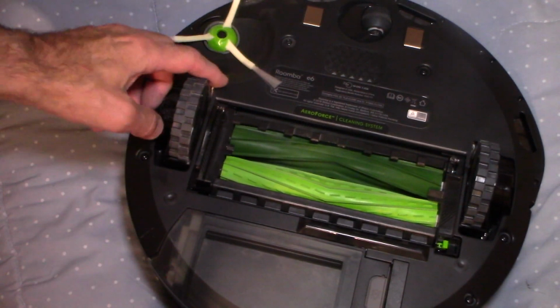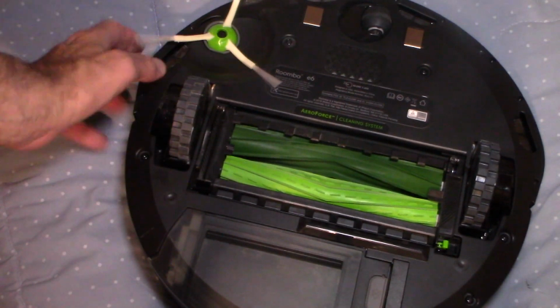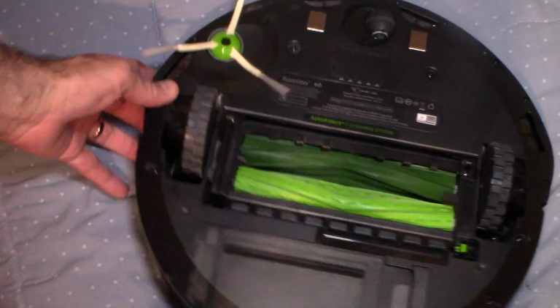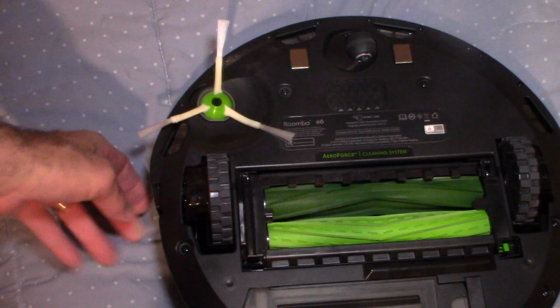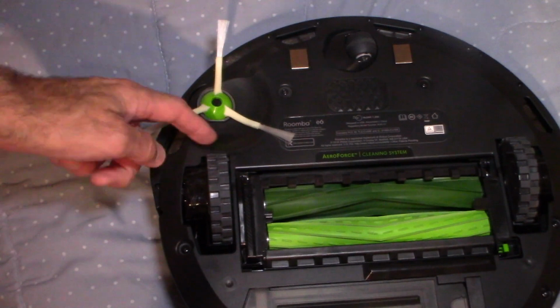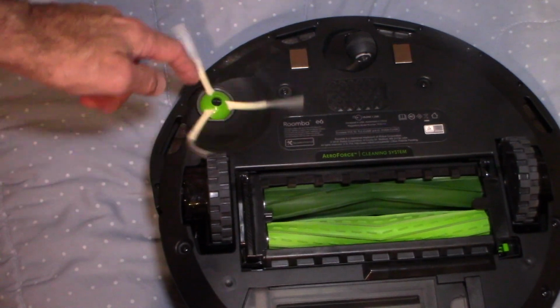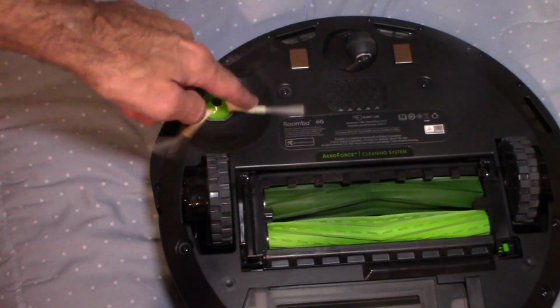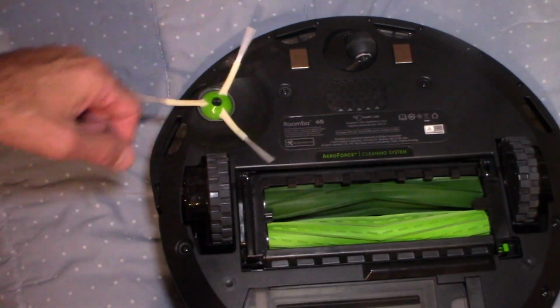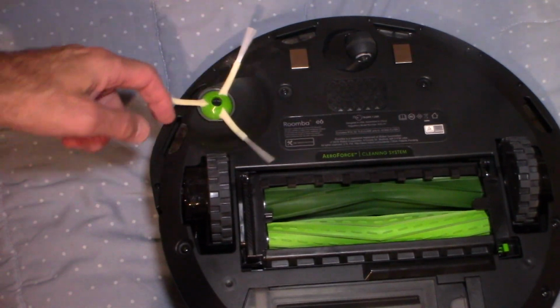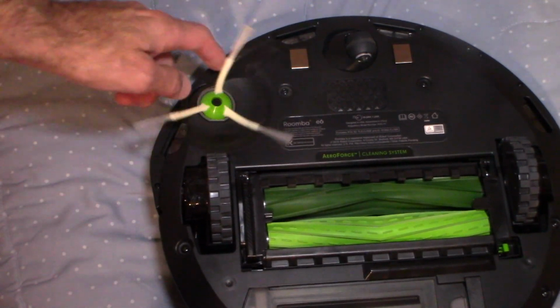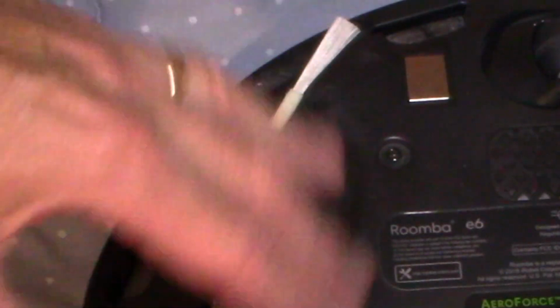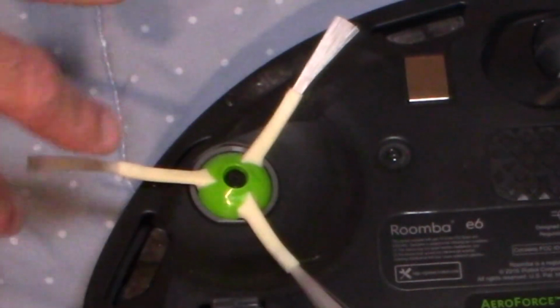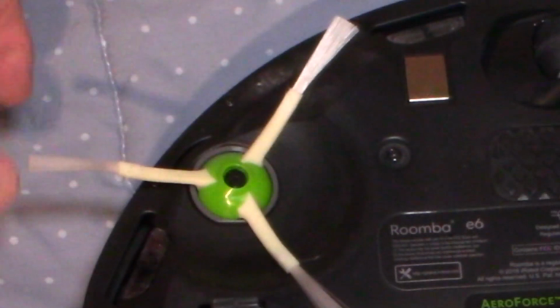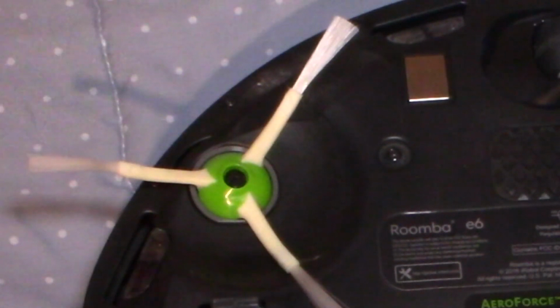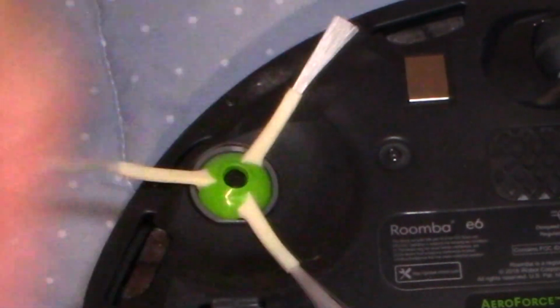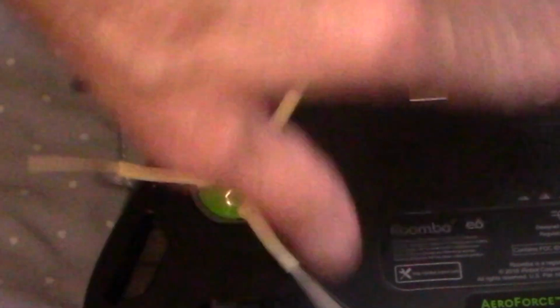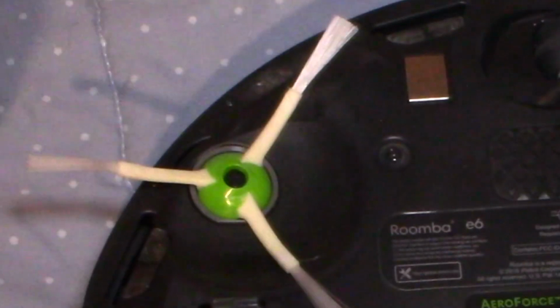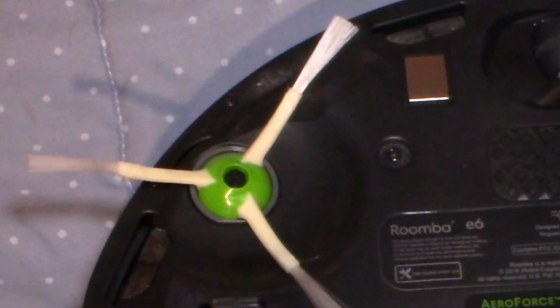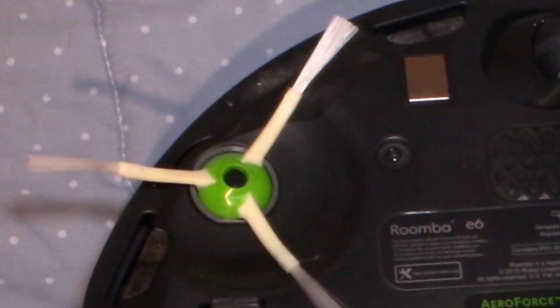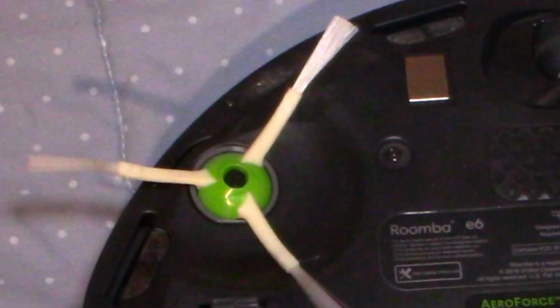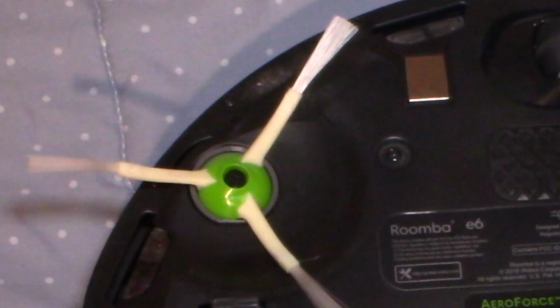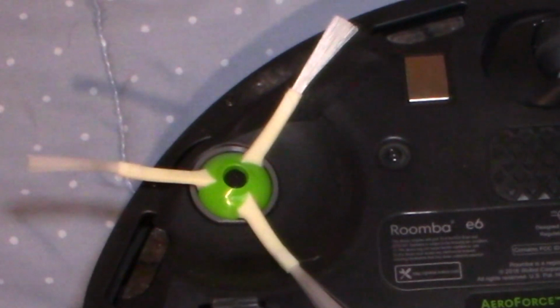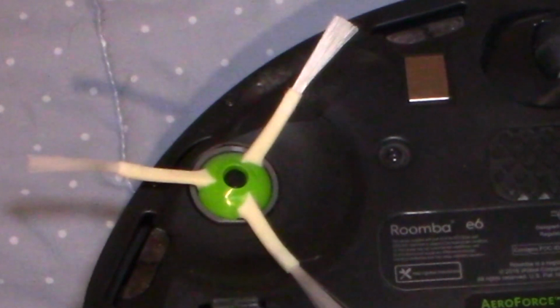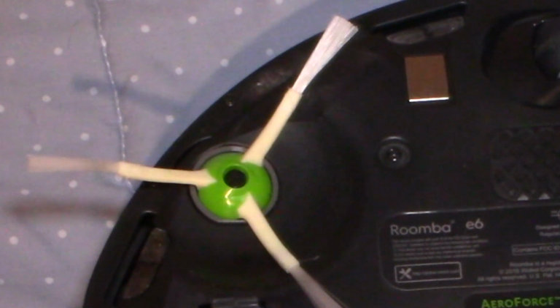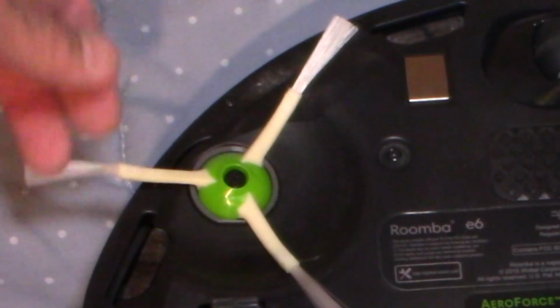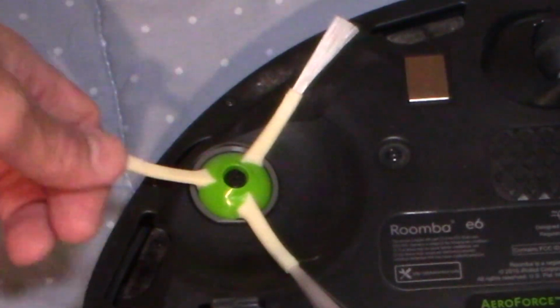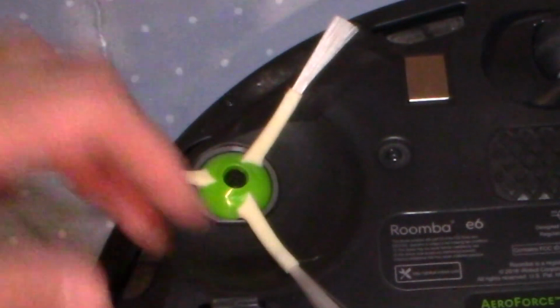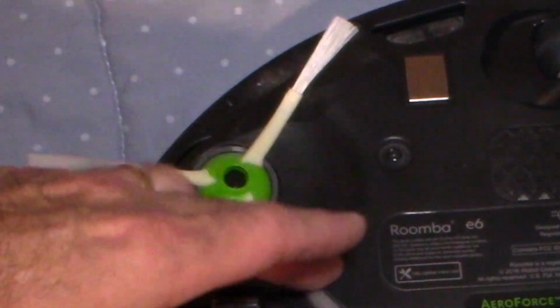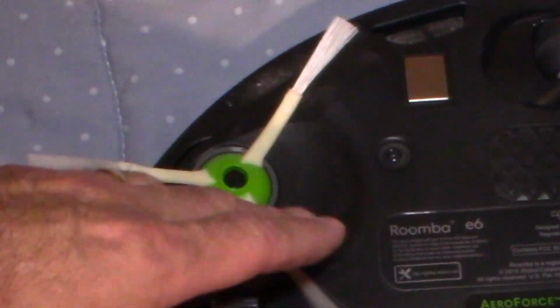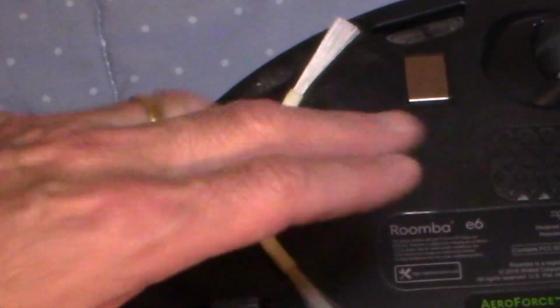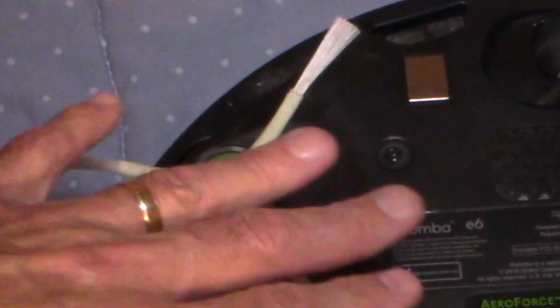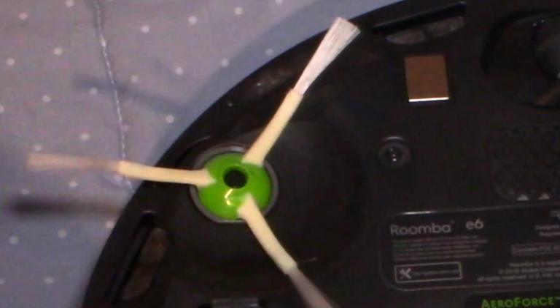Also the sweep arm does a nice job as well. It runs a little fast and does push the dirt around a little bit, but it still does a good job of getting in the corners.